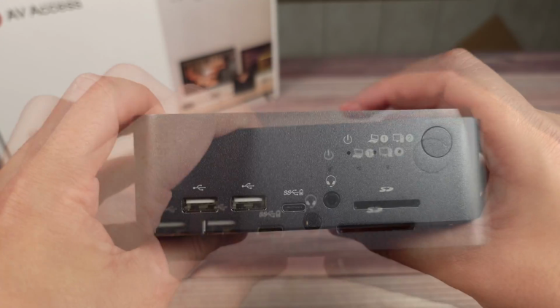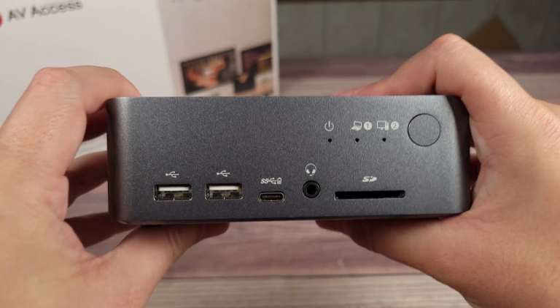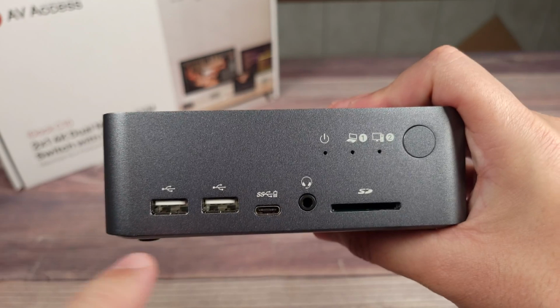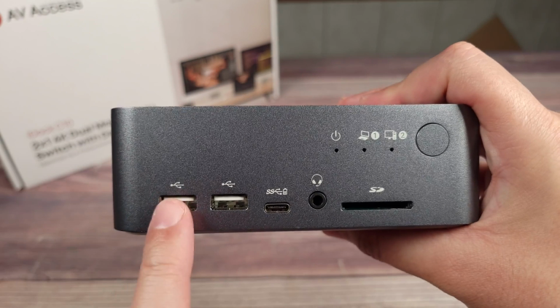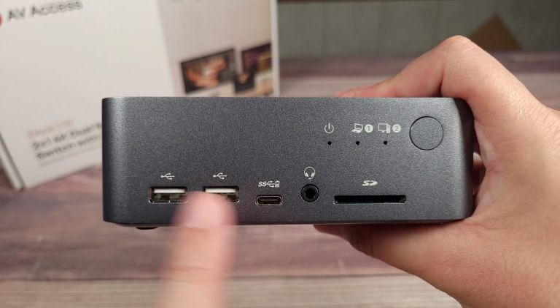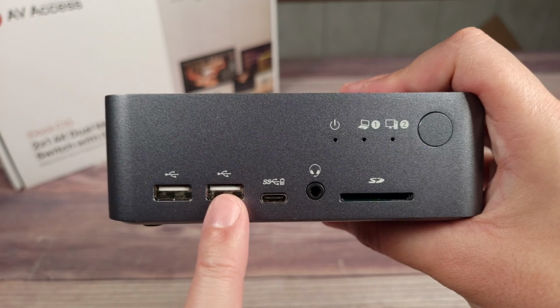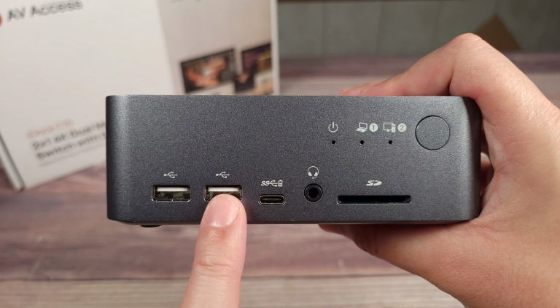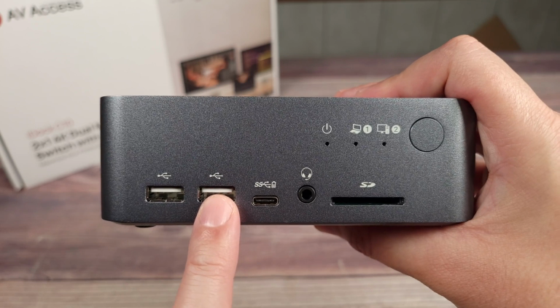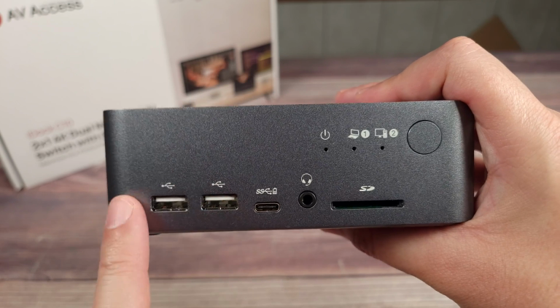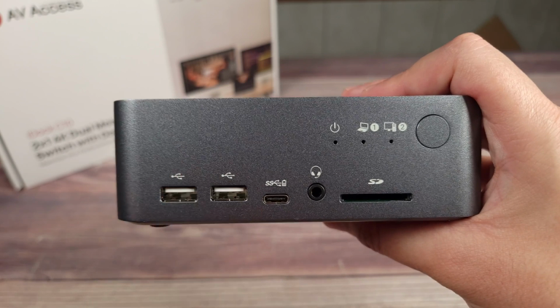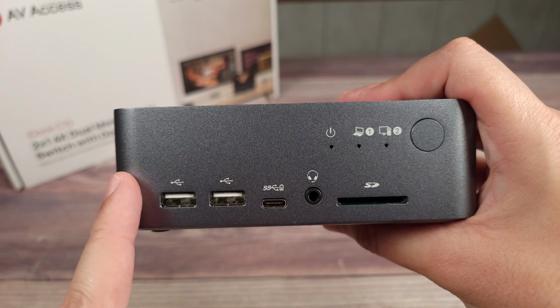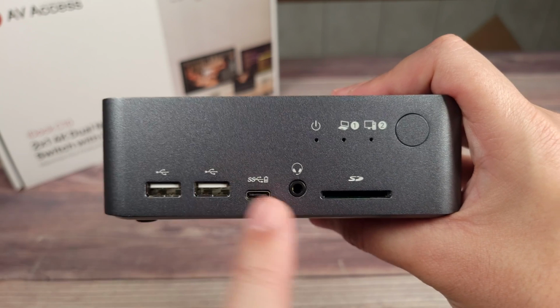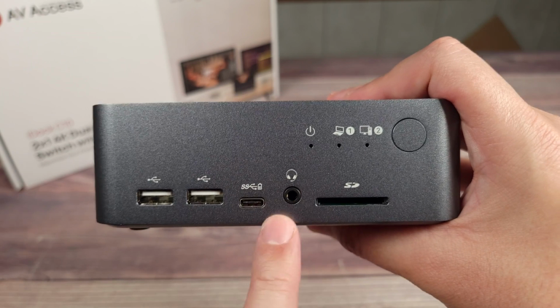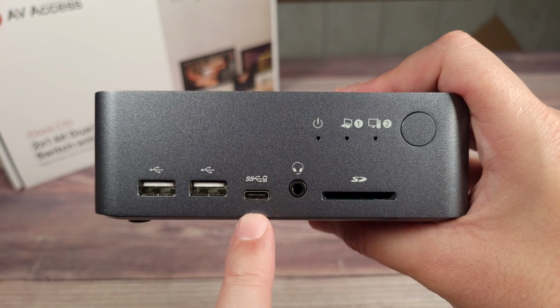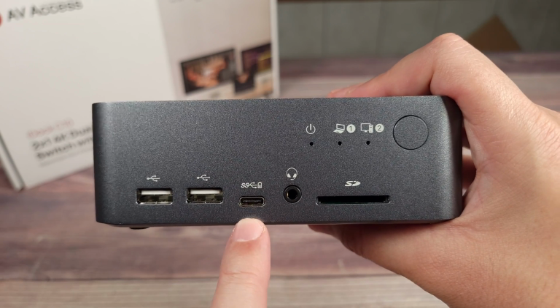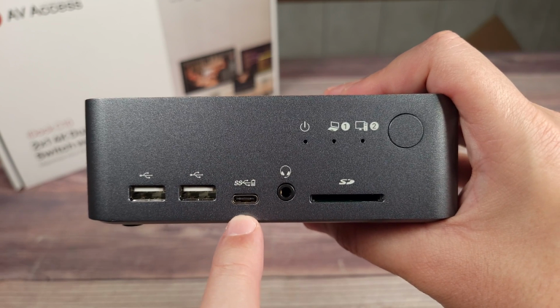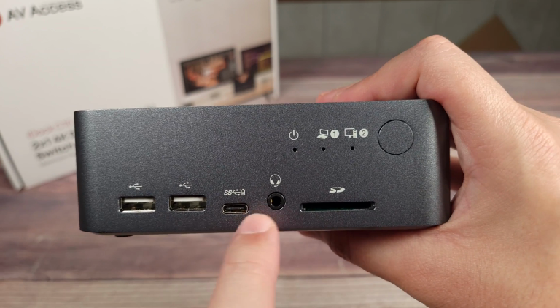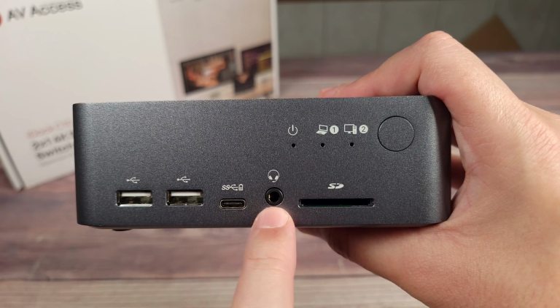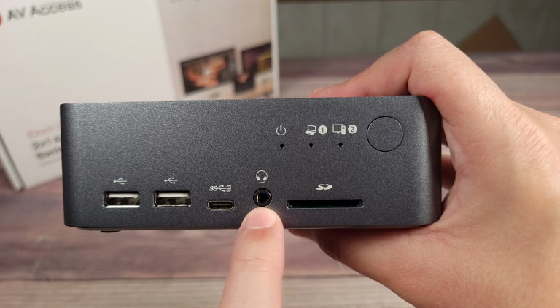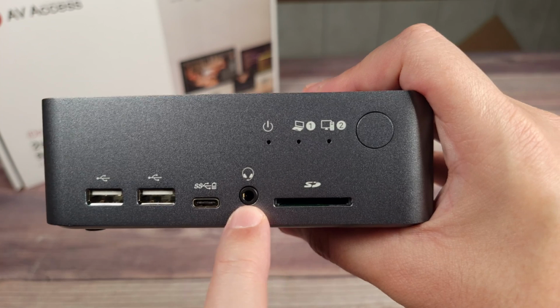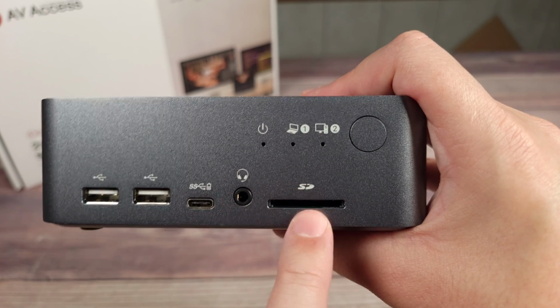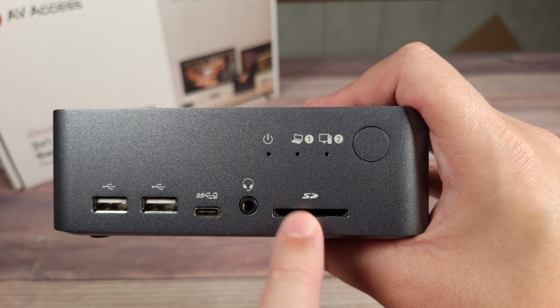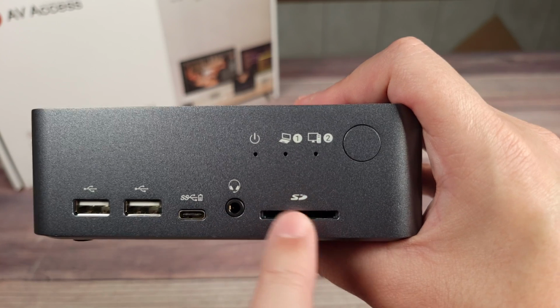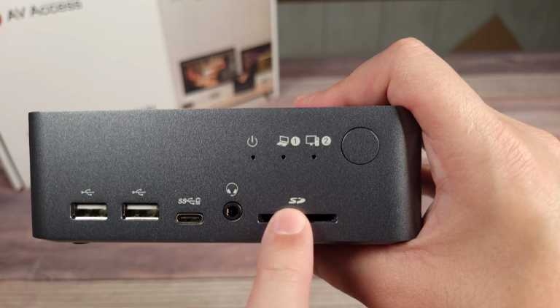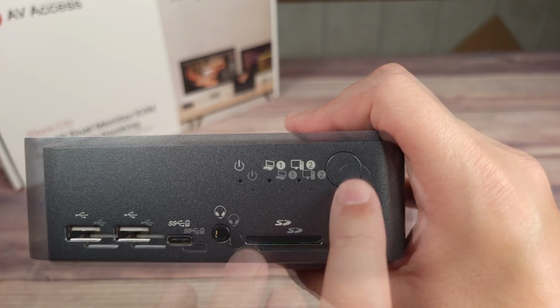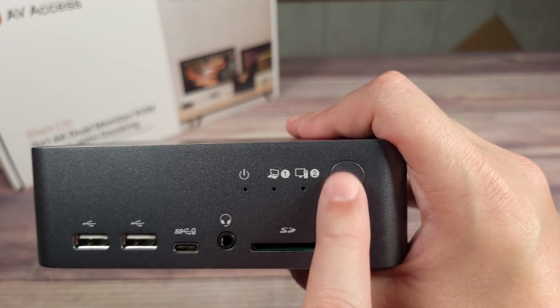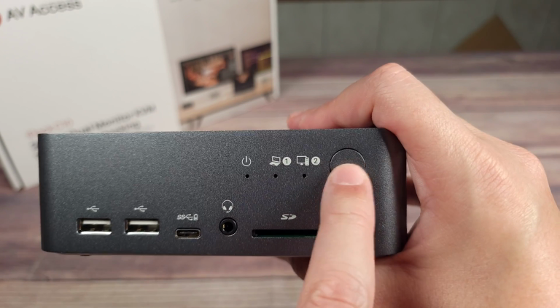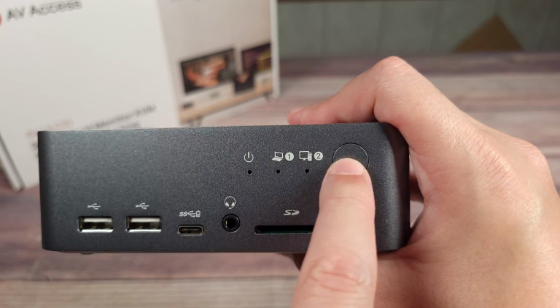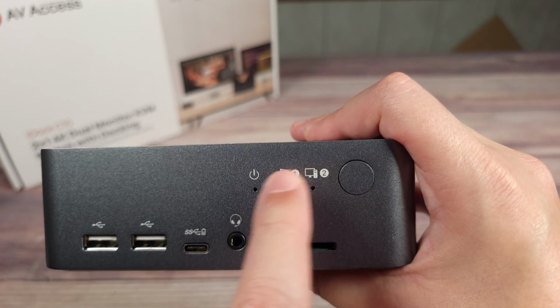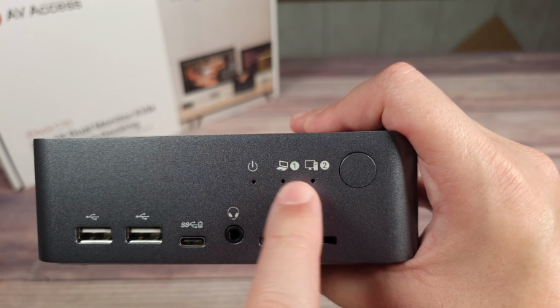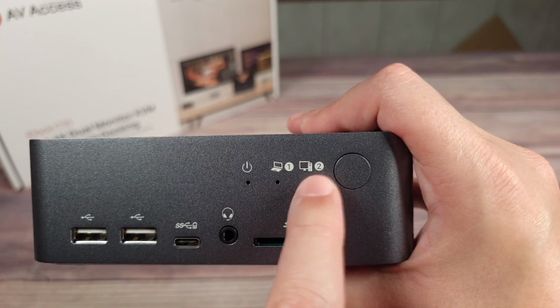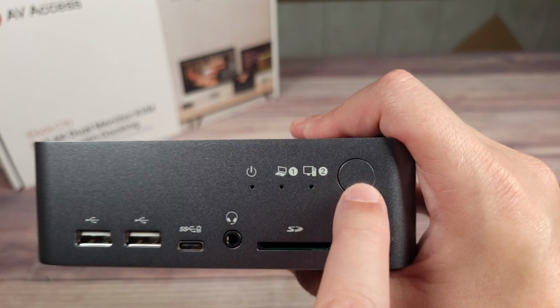Coming around to the front, you have two USB 2.0 ports which are shared between both computers, a USB-C port, a headphone port, and an SD card reader. And right up here is your button to switch between both computers.